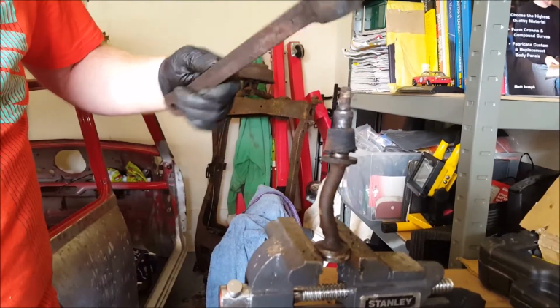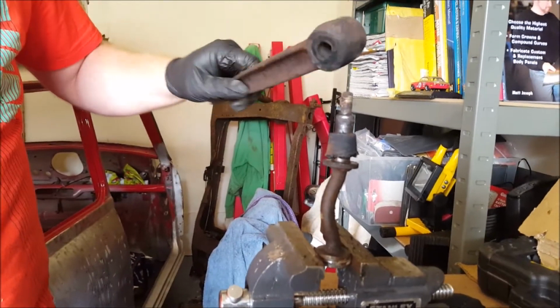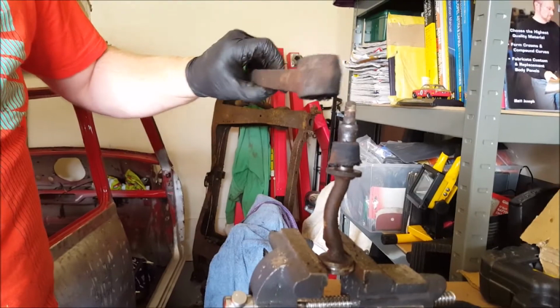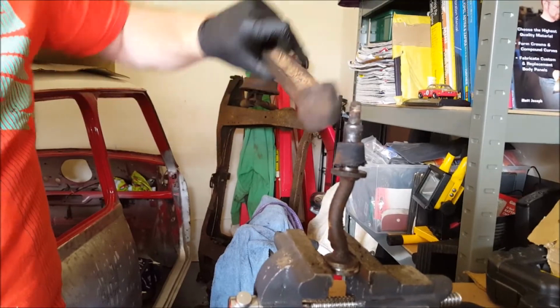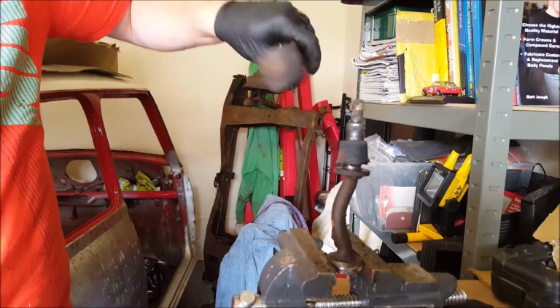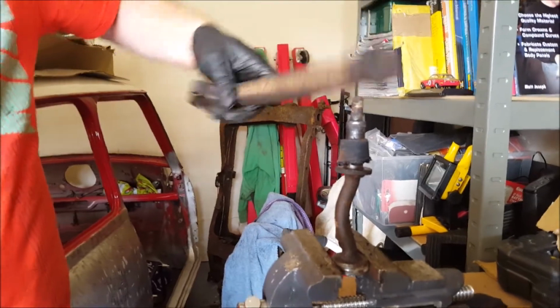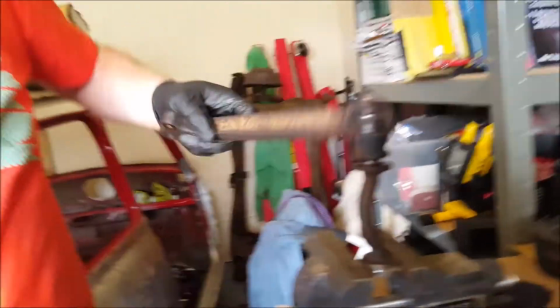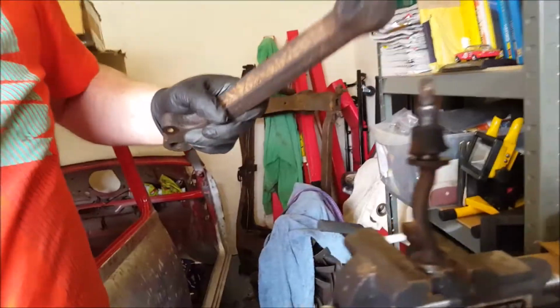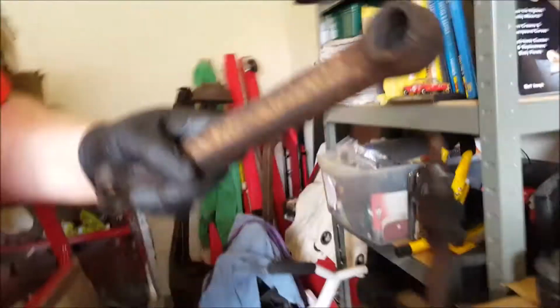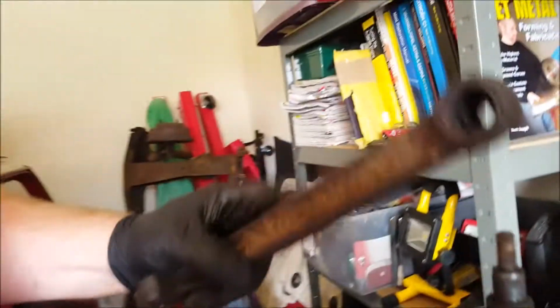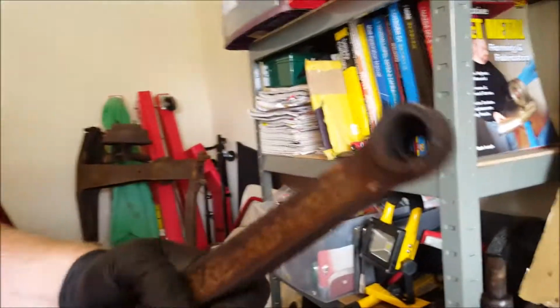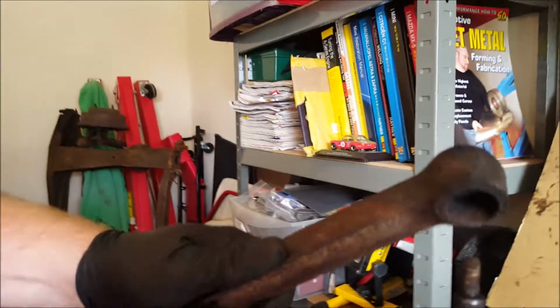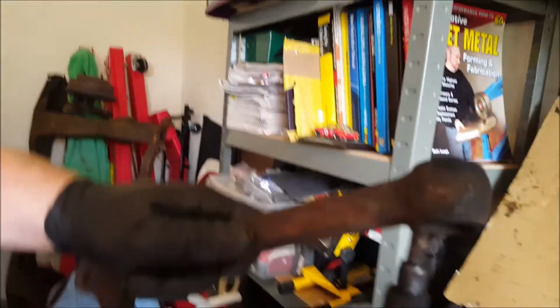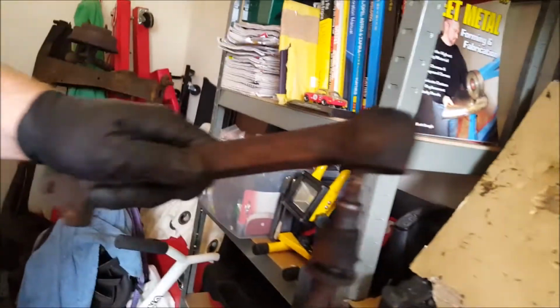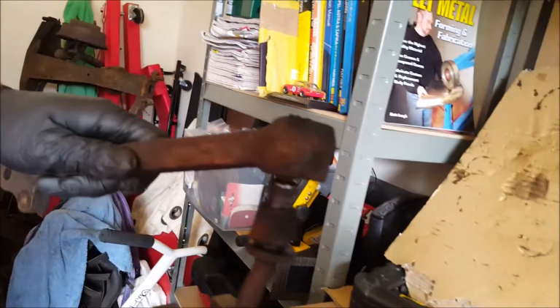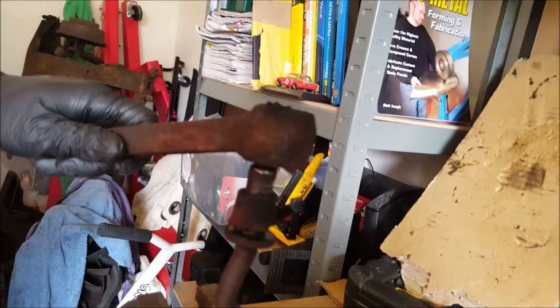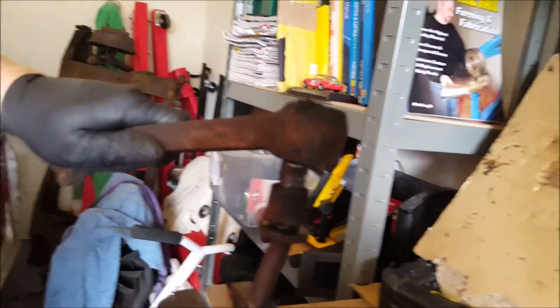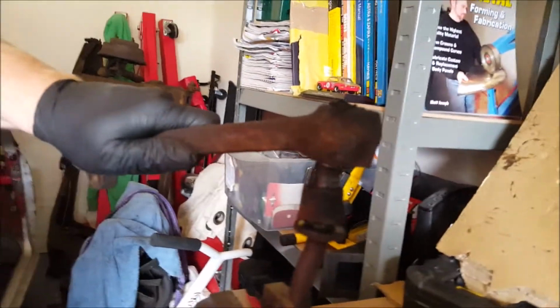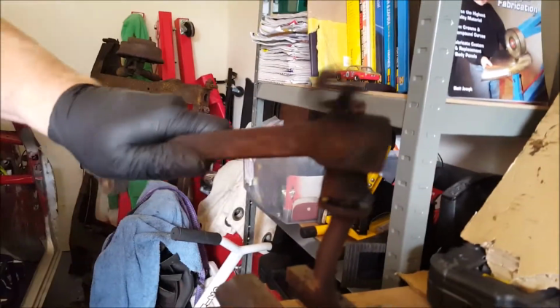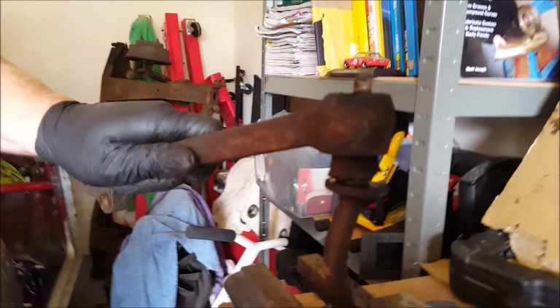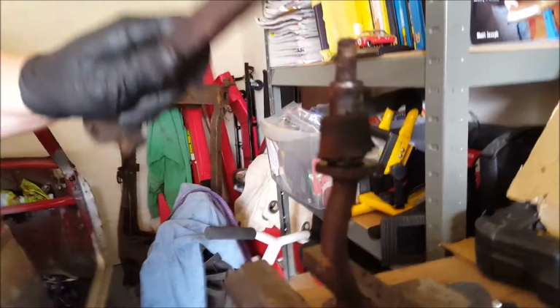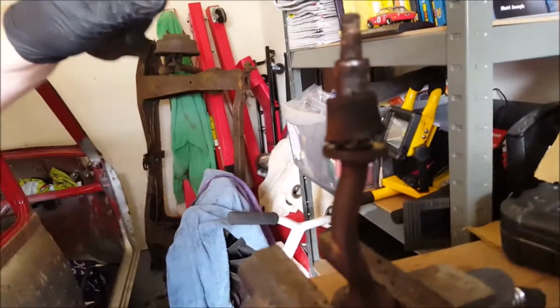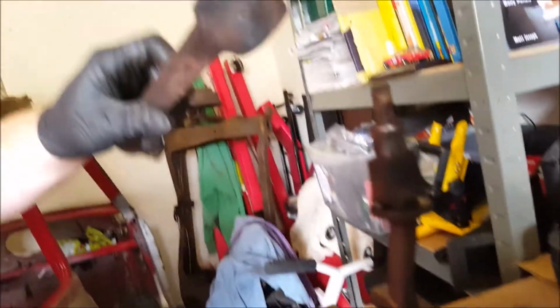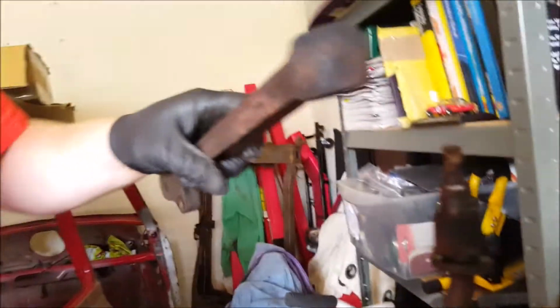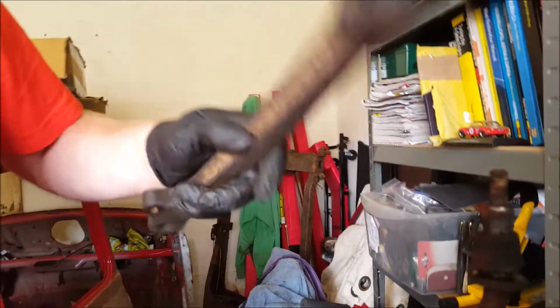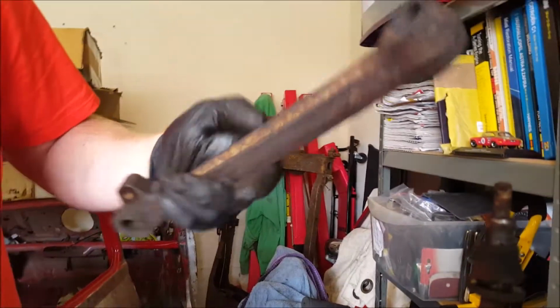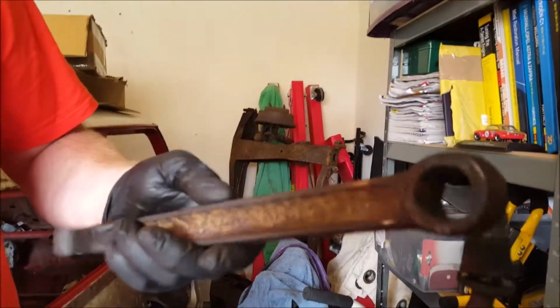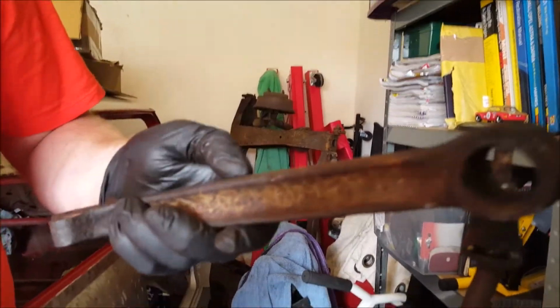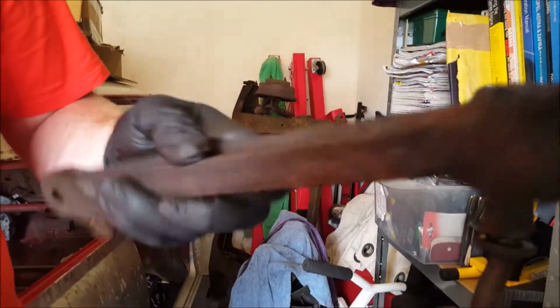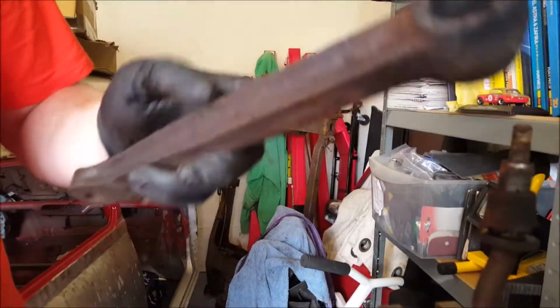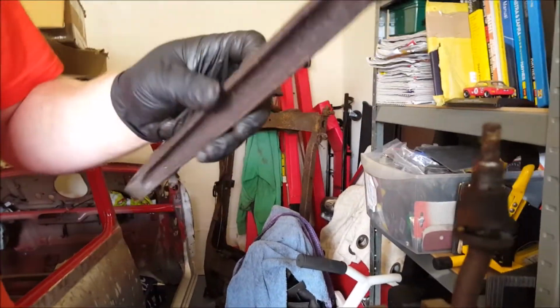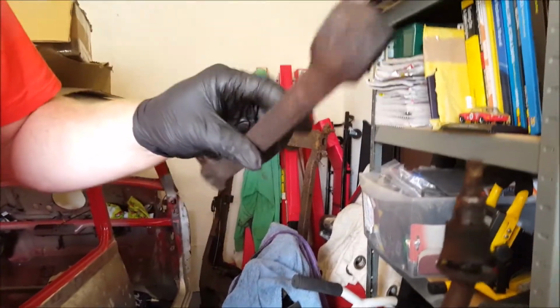There you go. It's still hot inside but I'll get rid of that and there we go - pin removed.